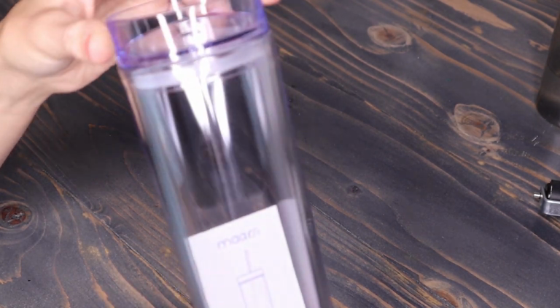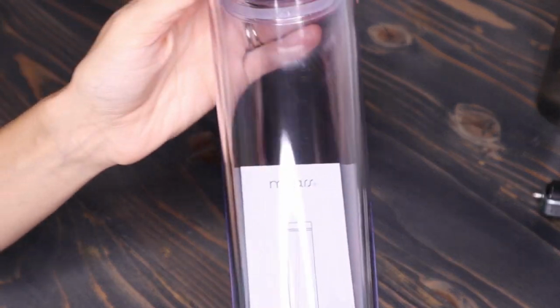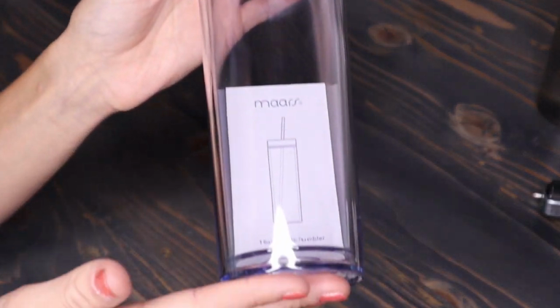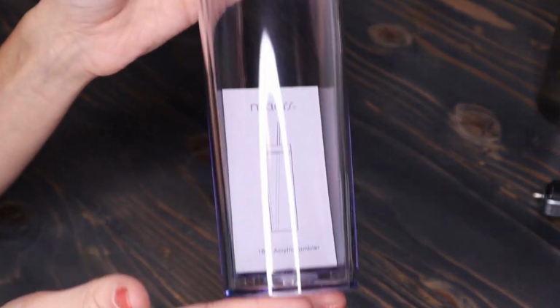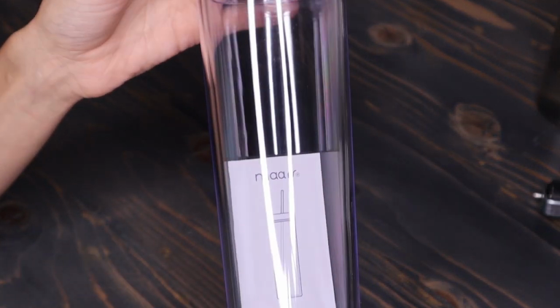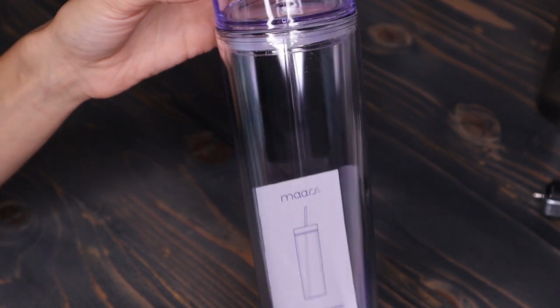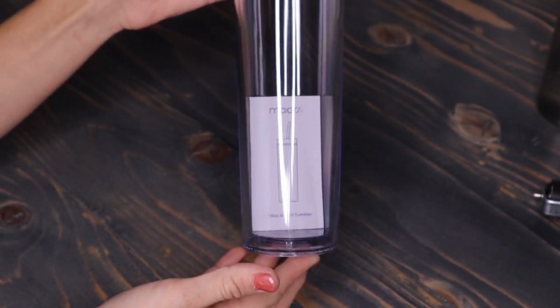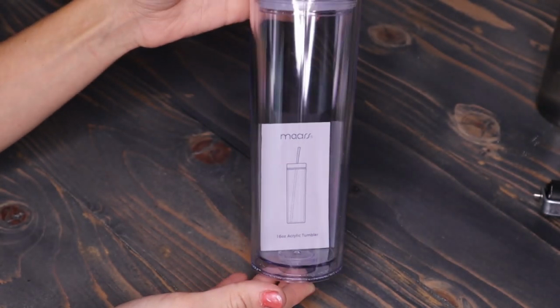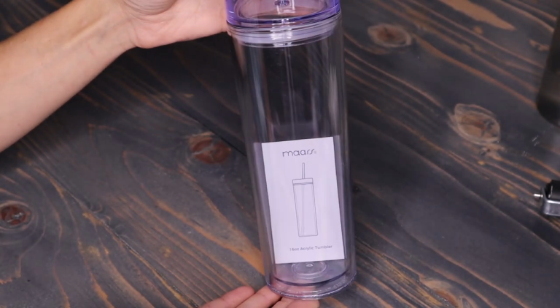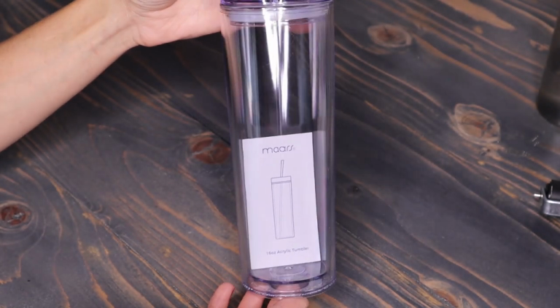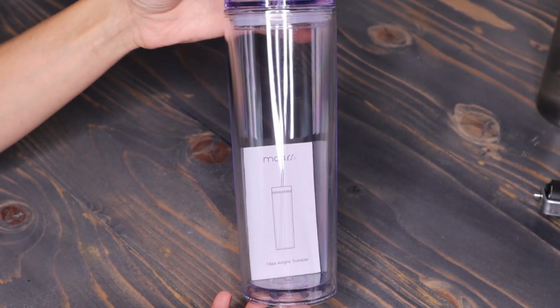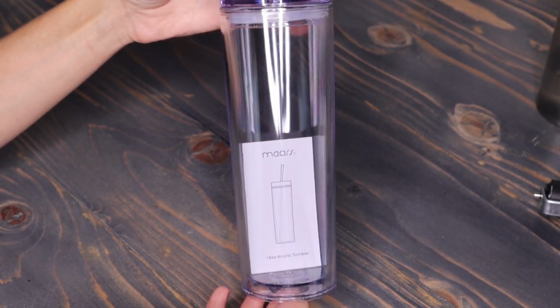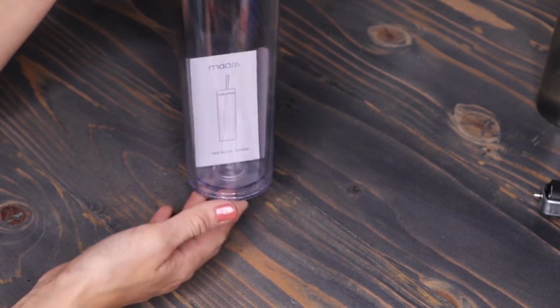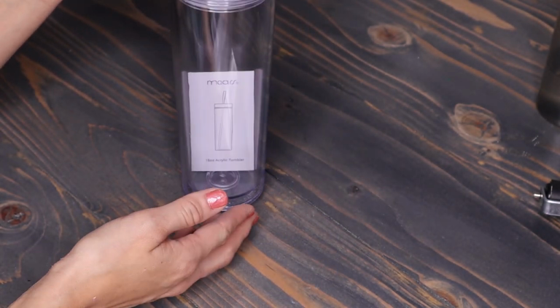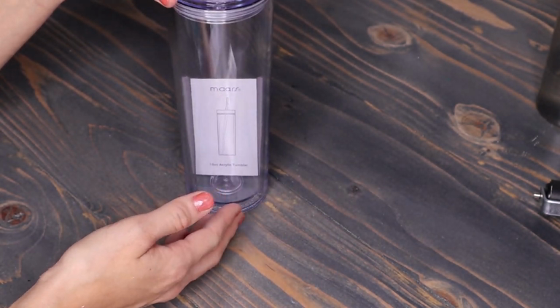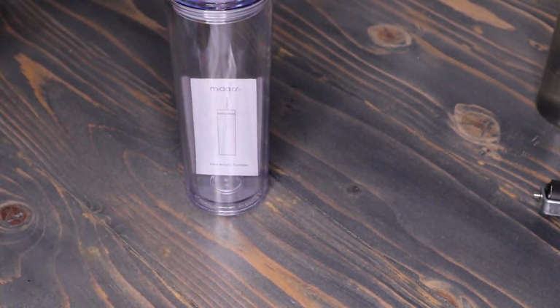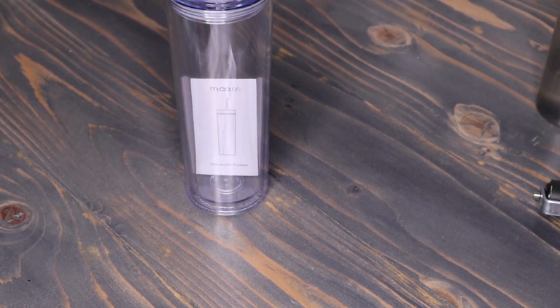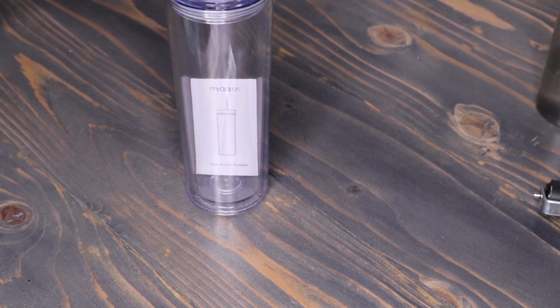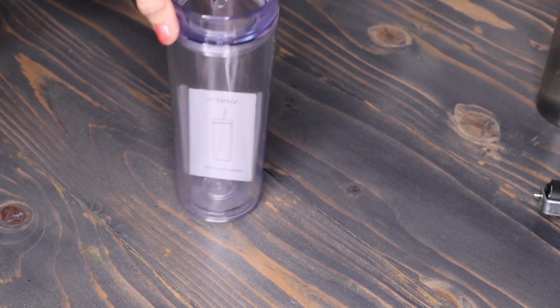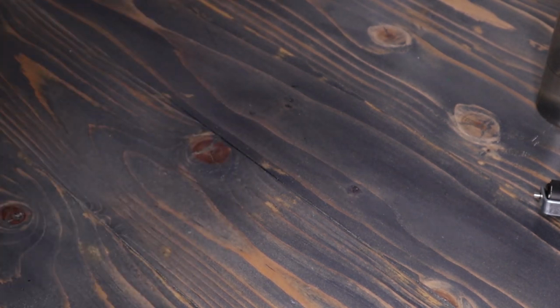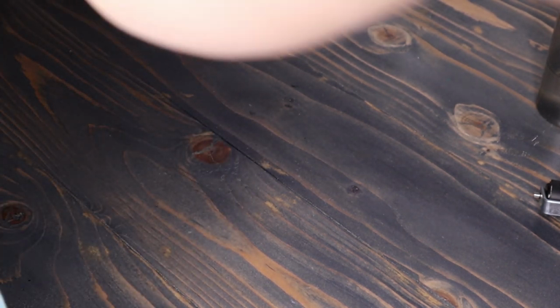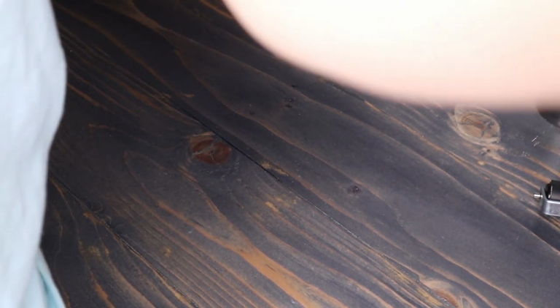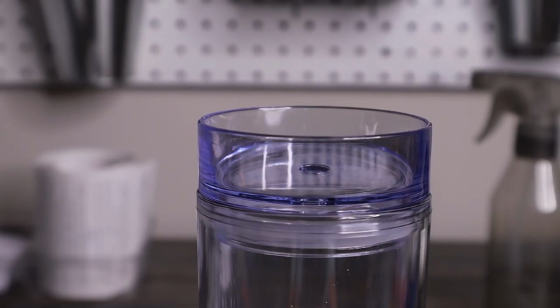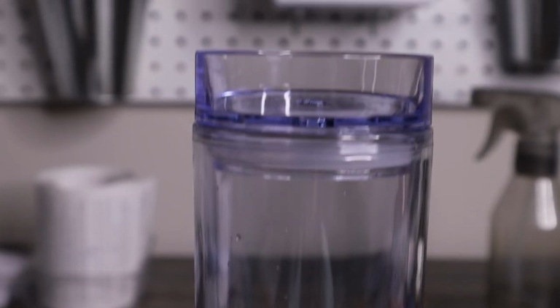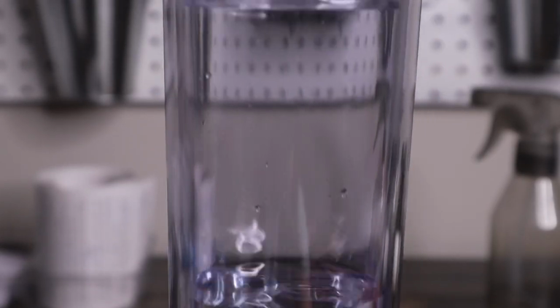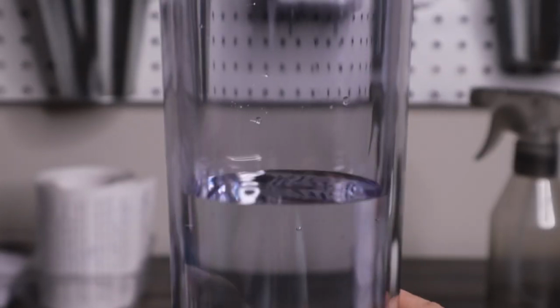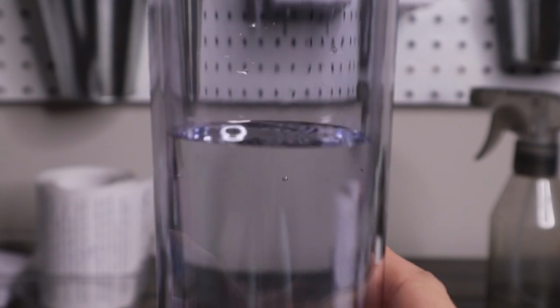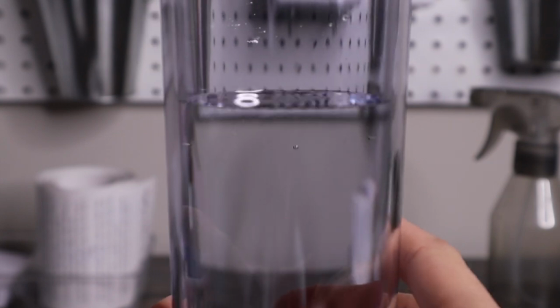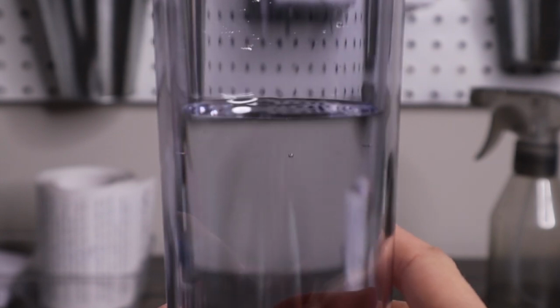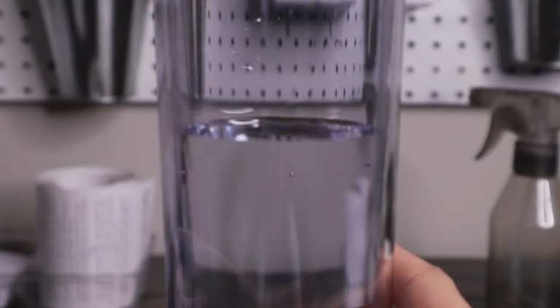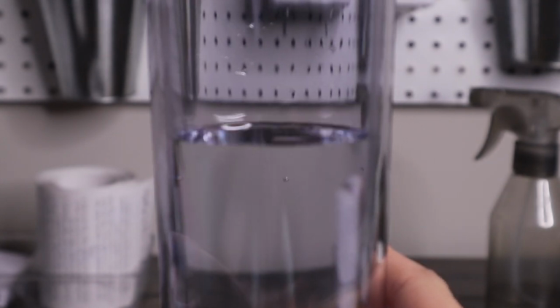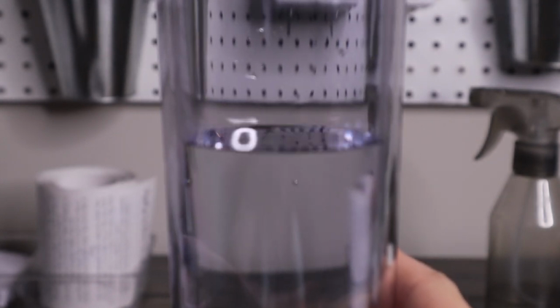This next hack is to use the water method to help you apply your decal straight to any see-through surface. You just measure how big your cup is and fill the water line exactly where you want it. As you can see, it helps you get your decal centered and straight on your cup.